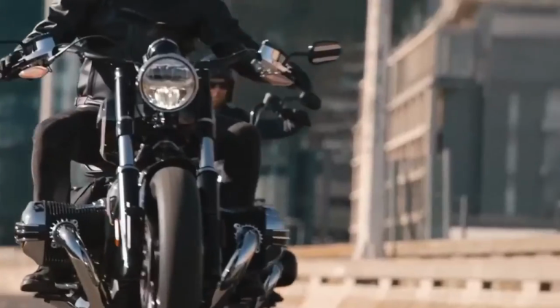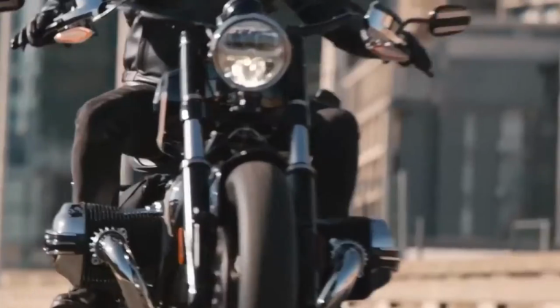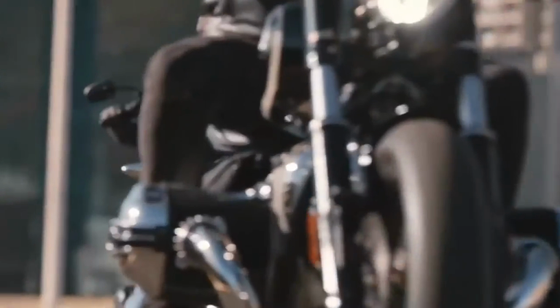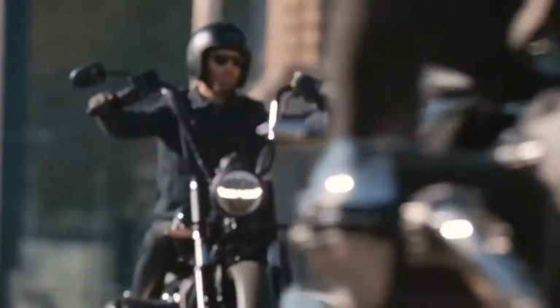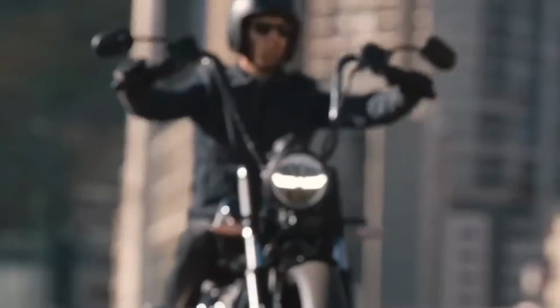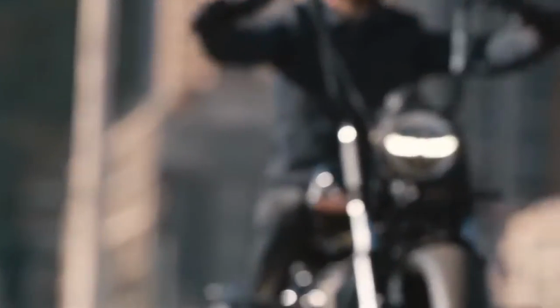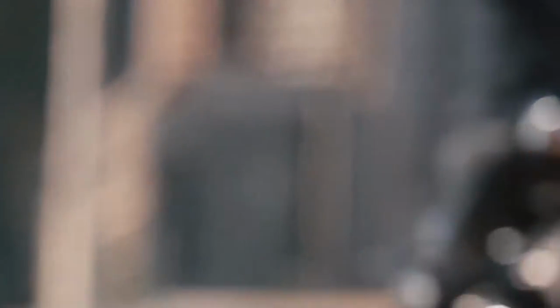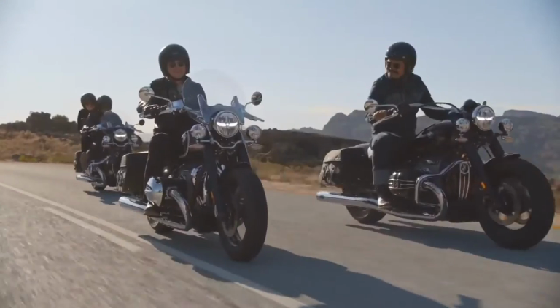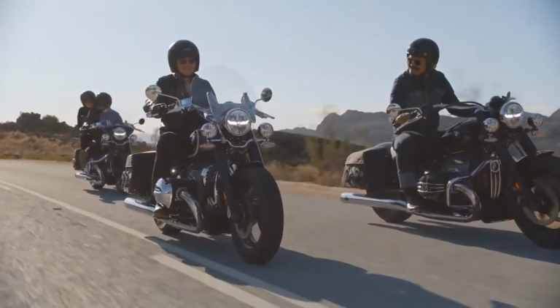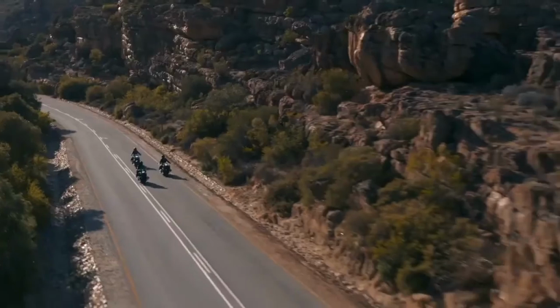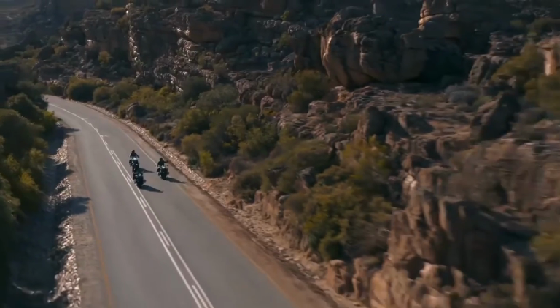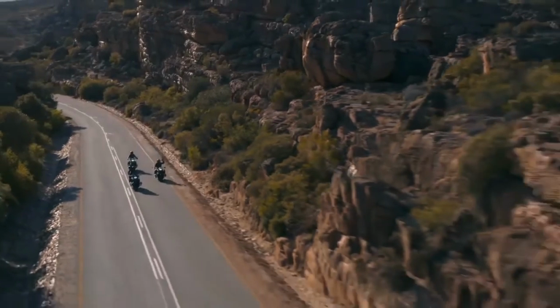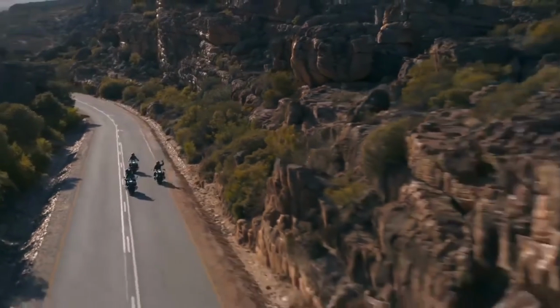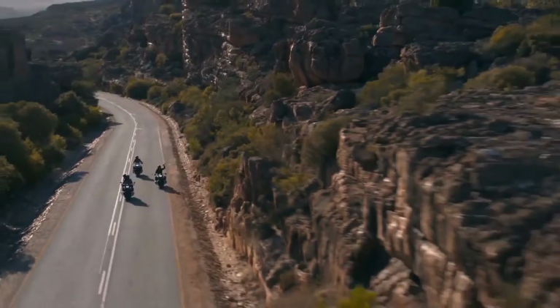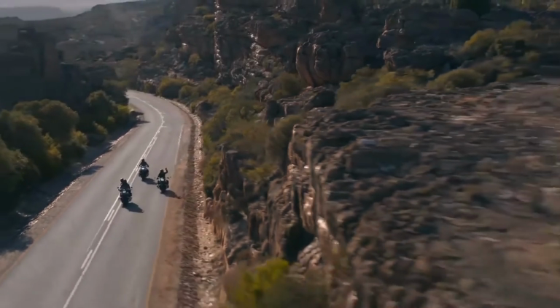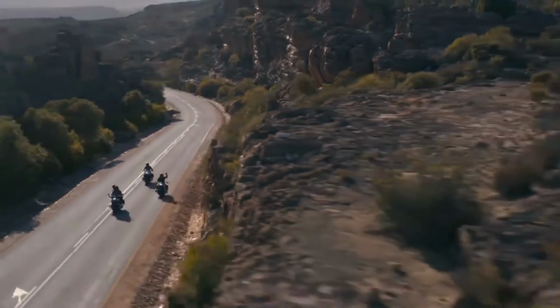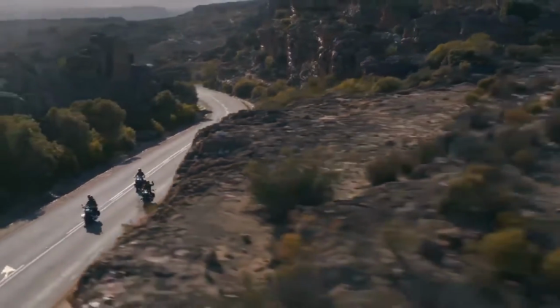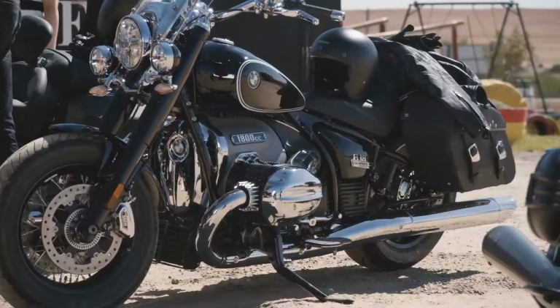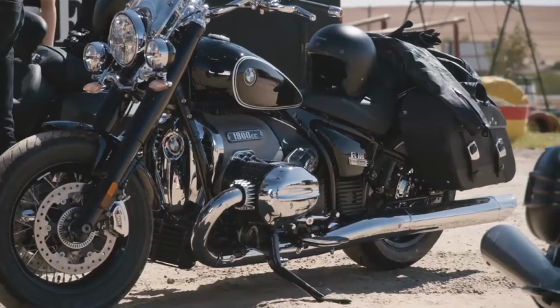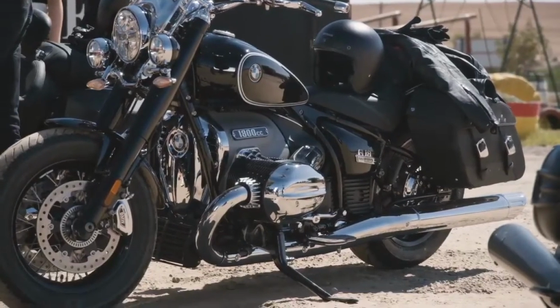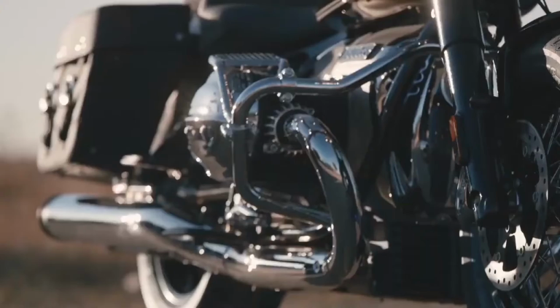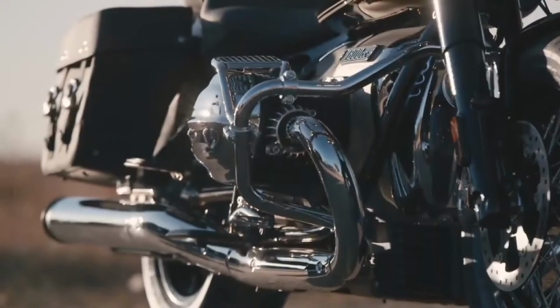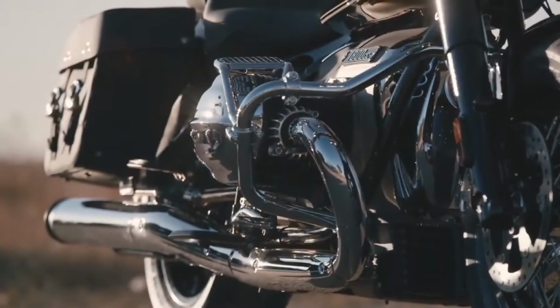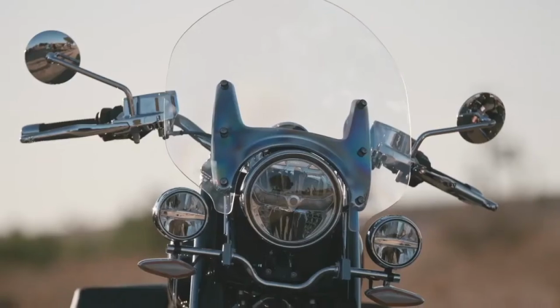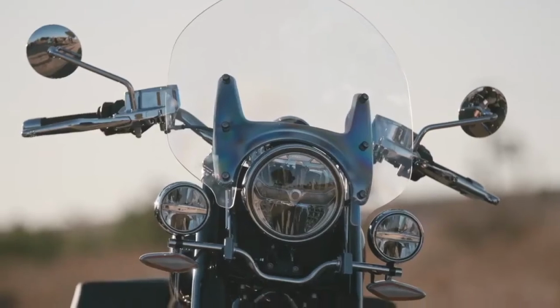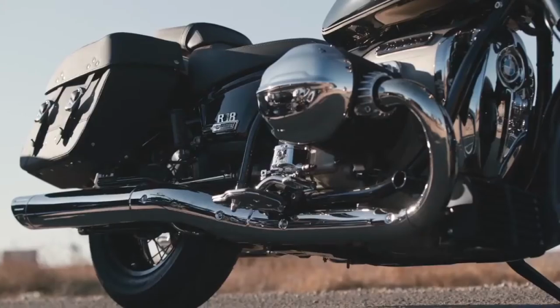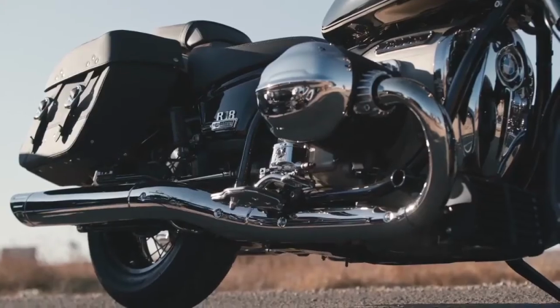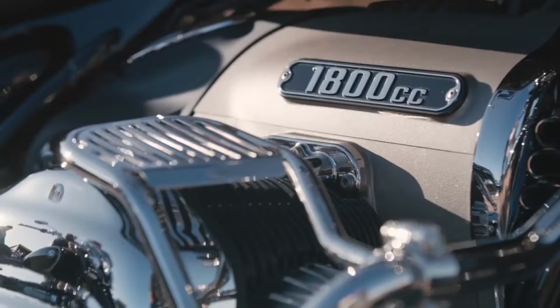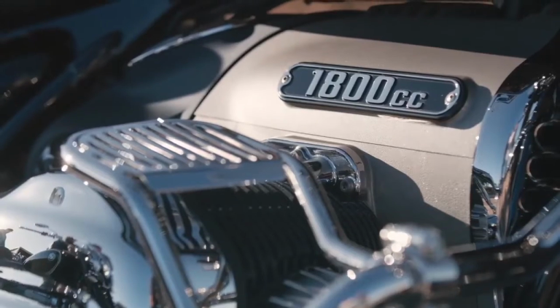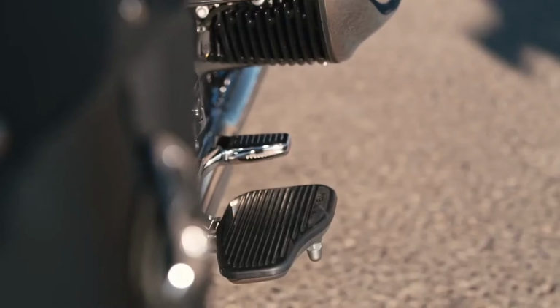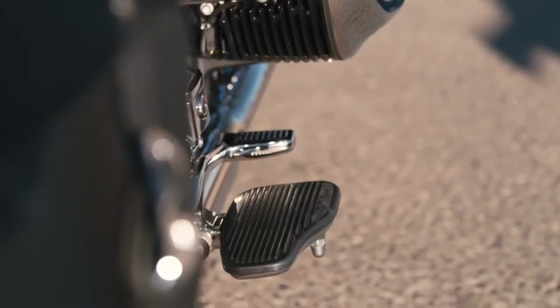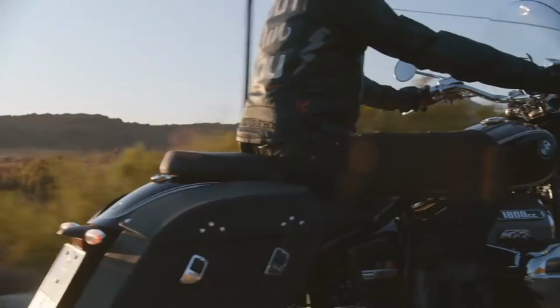BMW introduced the R18 and R18 Classic in 2020, powered by the massive 1800cc Boxer Twin, which is the largest engine that the German motorcycle company has ever produced.